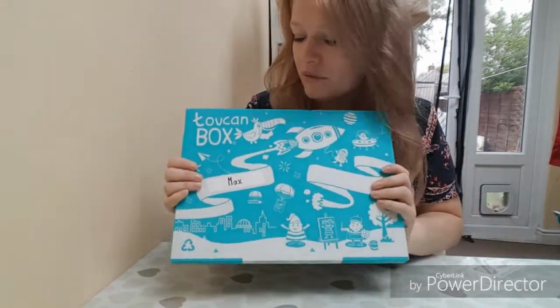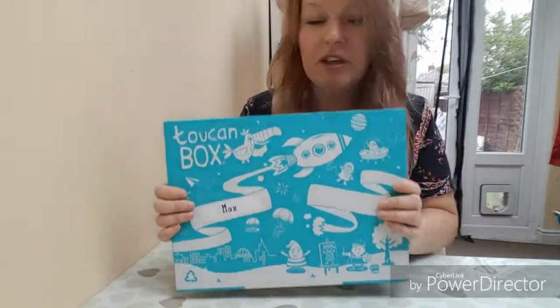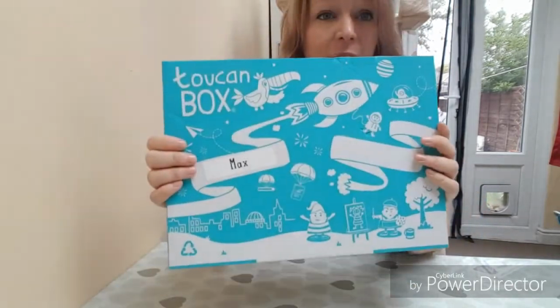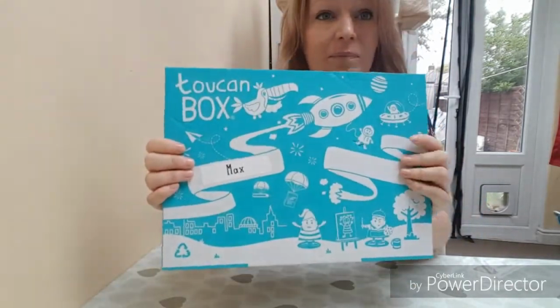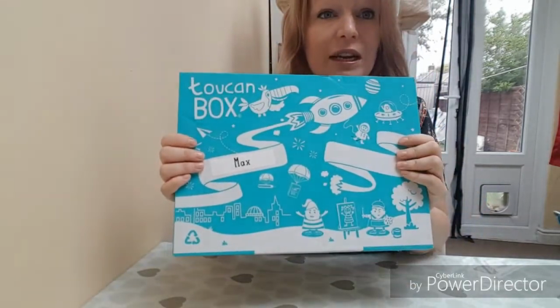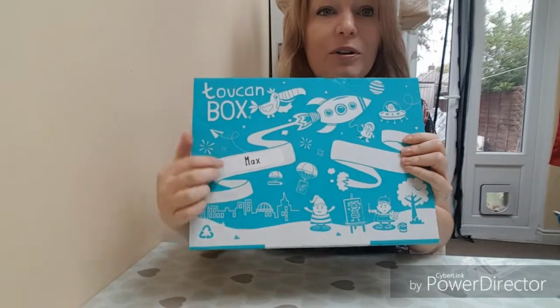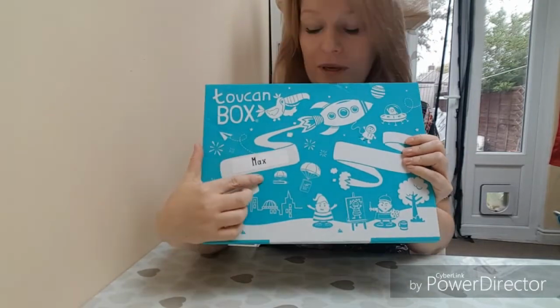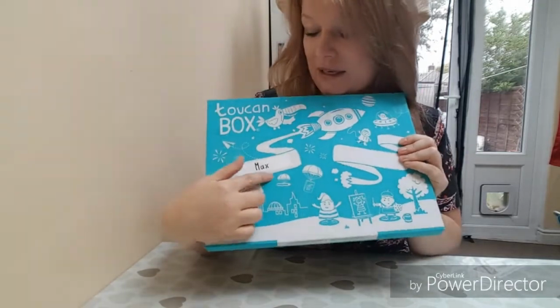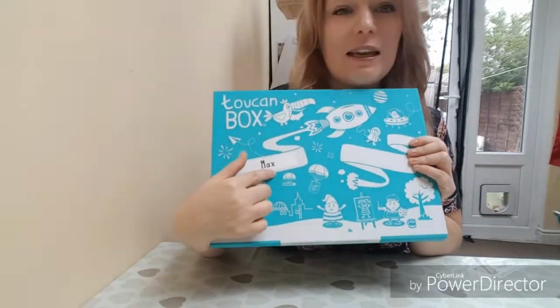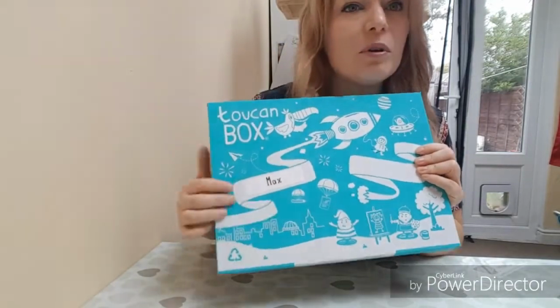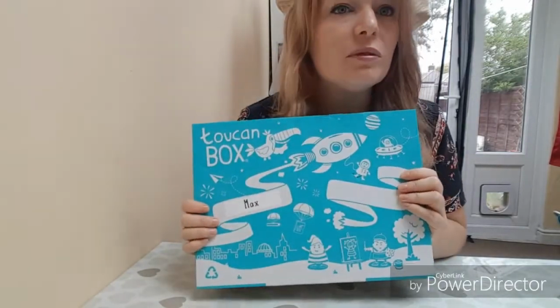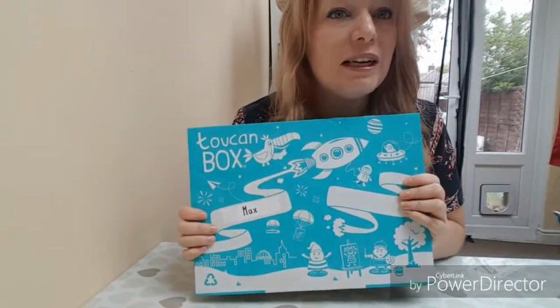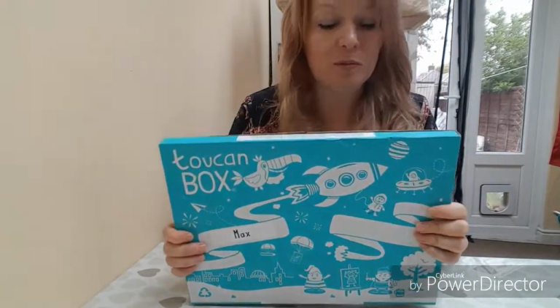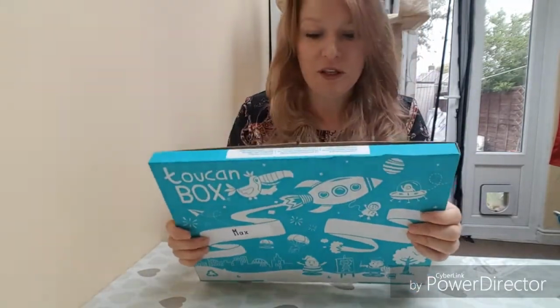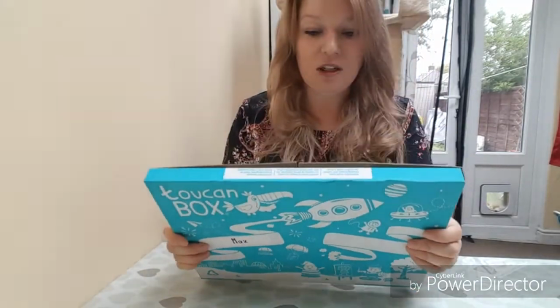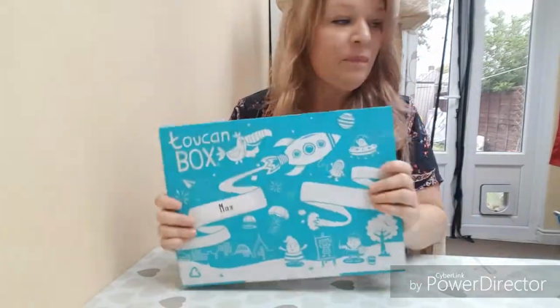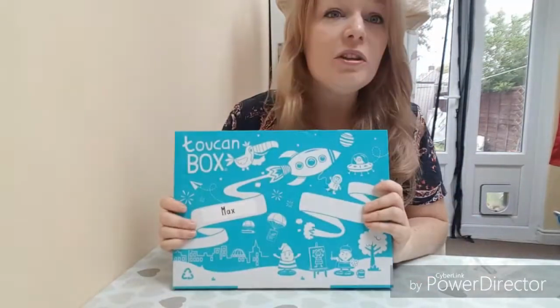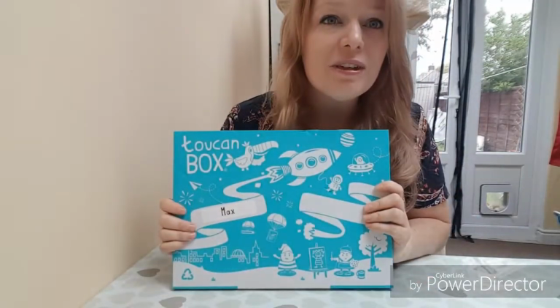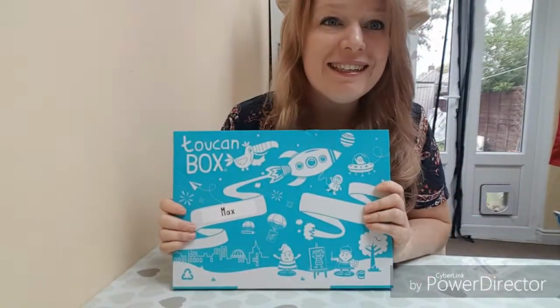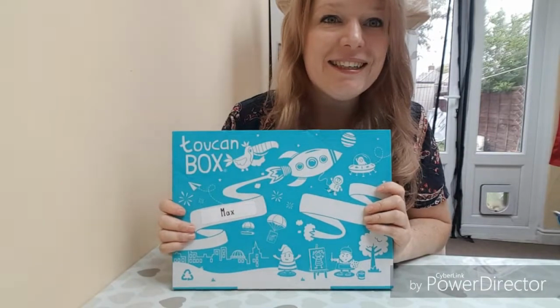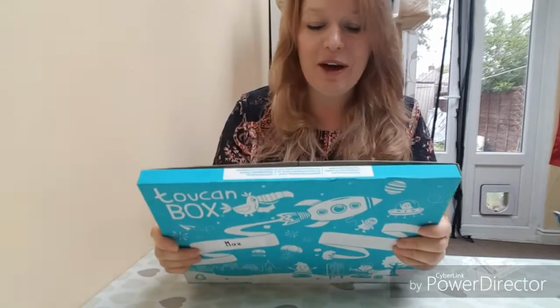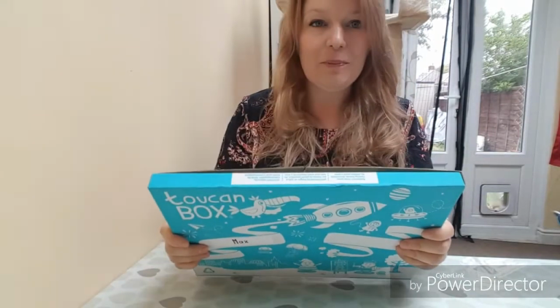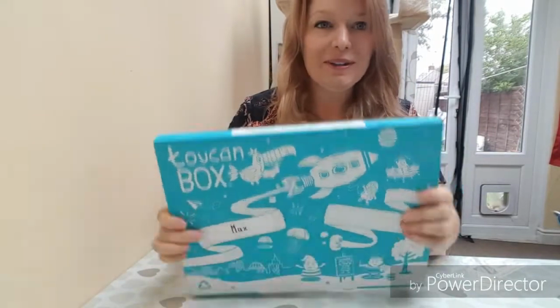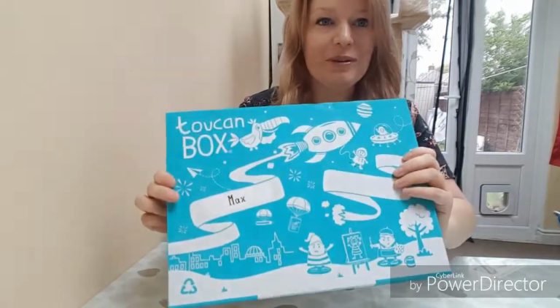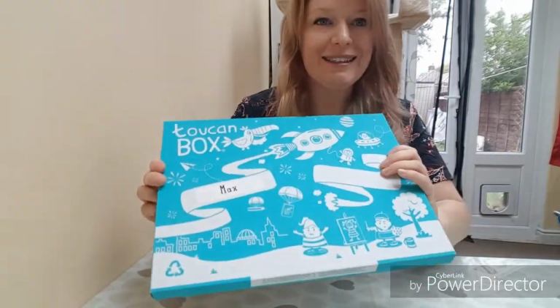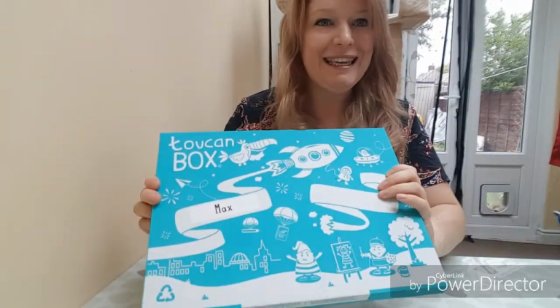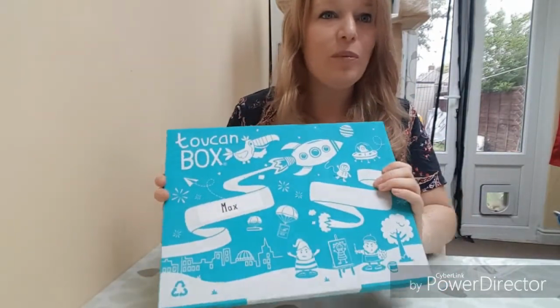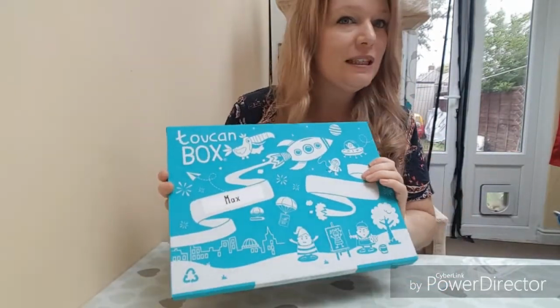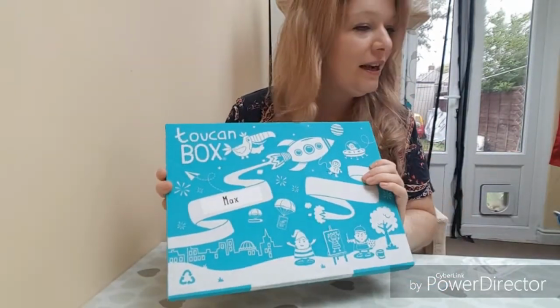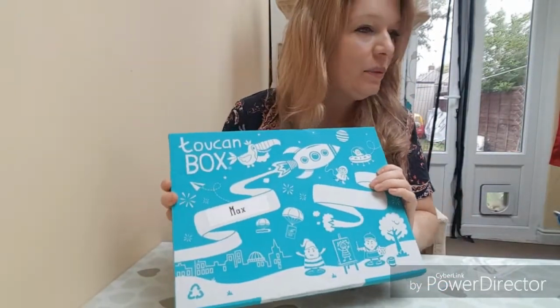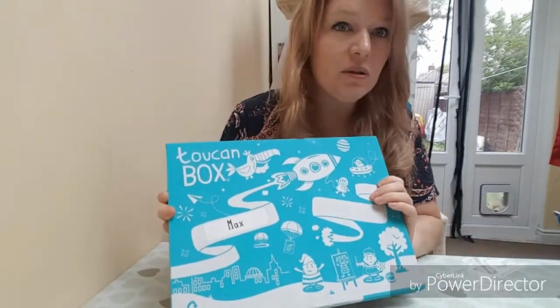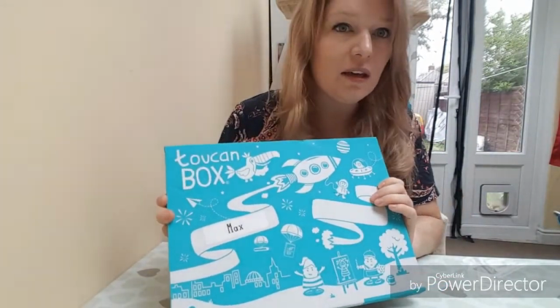I thought it was very cute - this is how it came through the letterbox with his name on it, which I thought was really adorable. Very cute touch. I've got the child here ready to open the box and we'll see what's inside and what we can do with it.